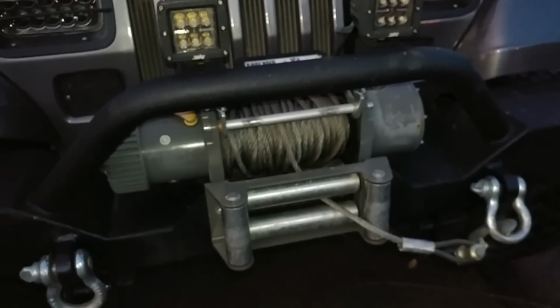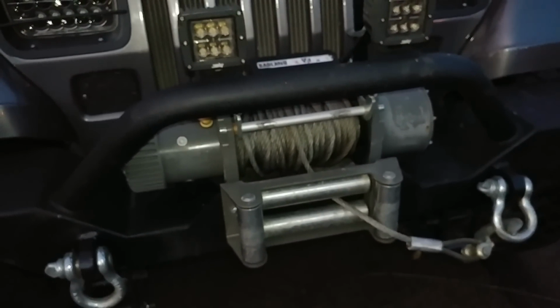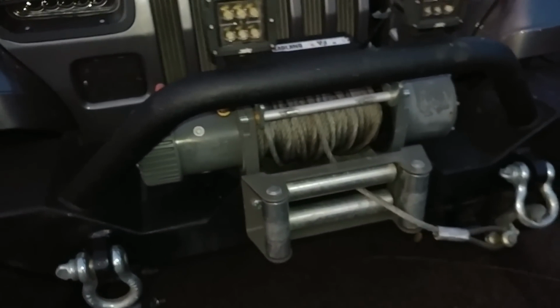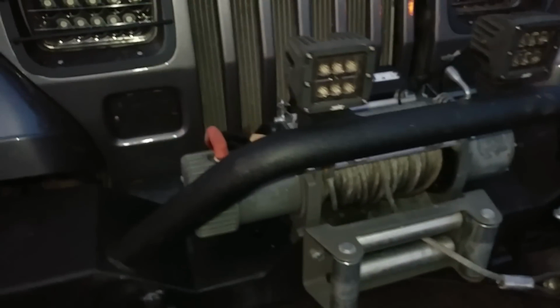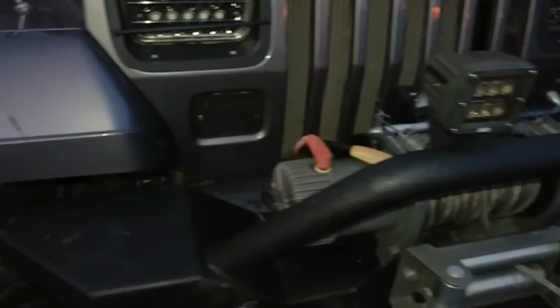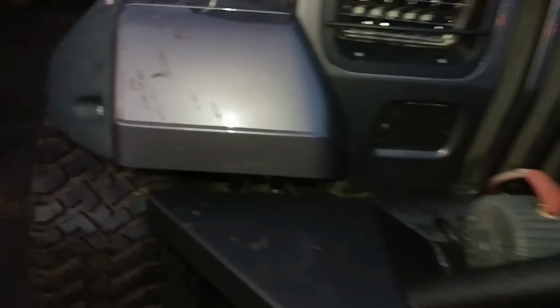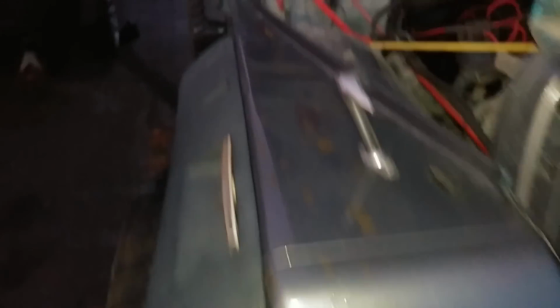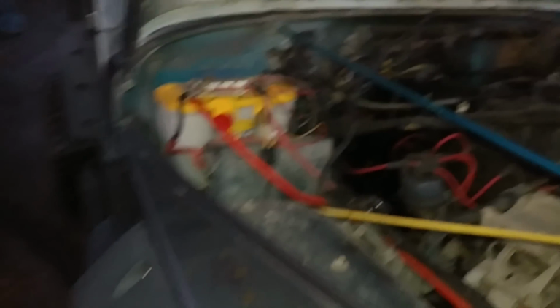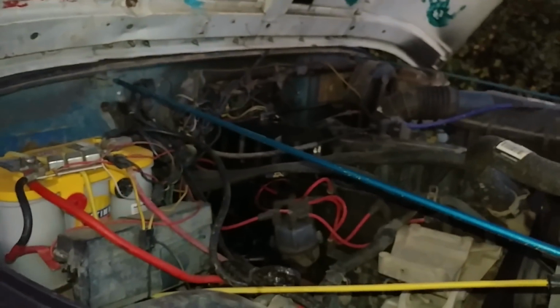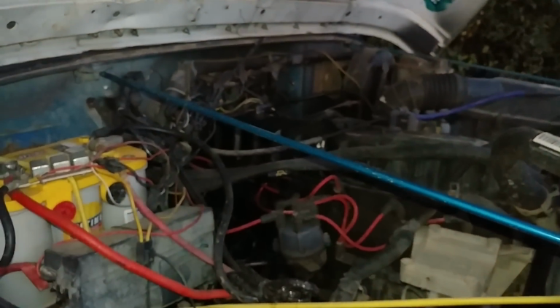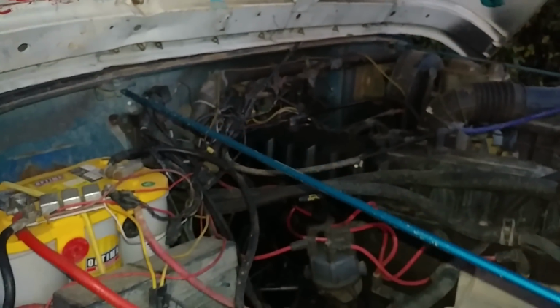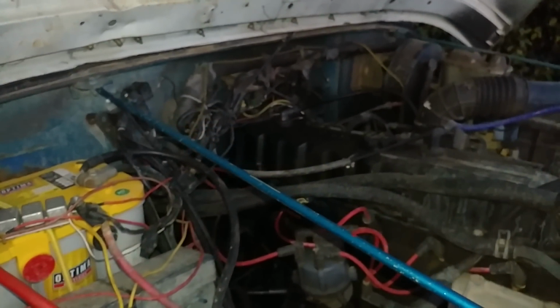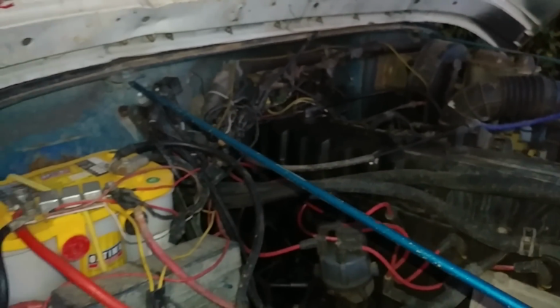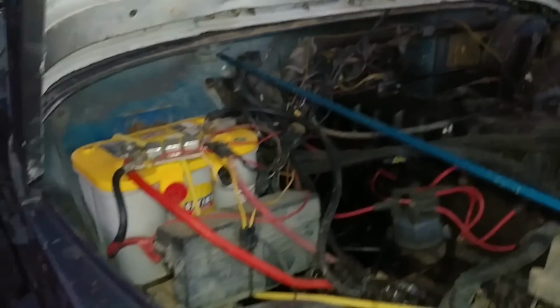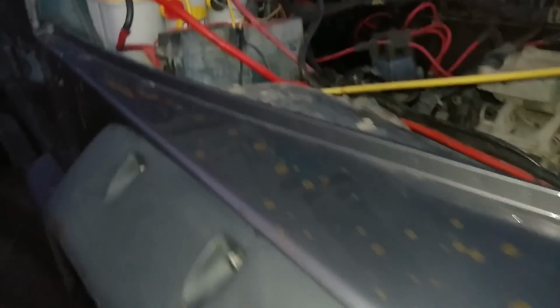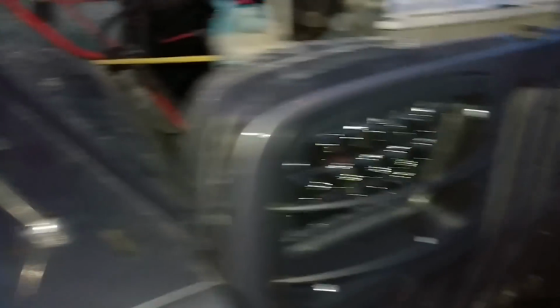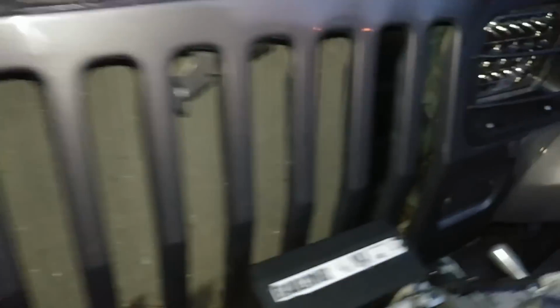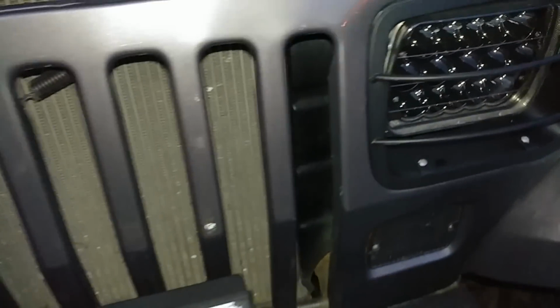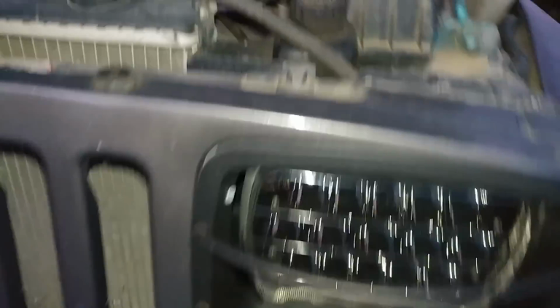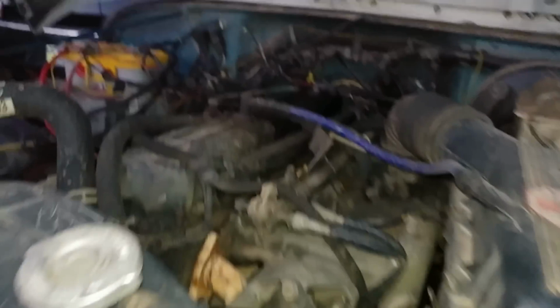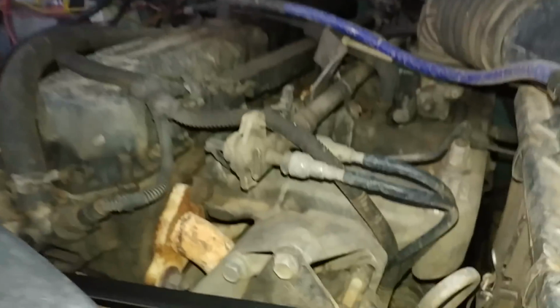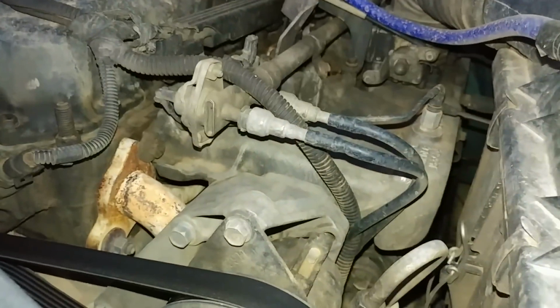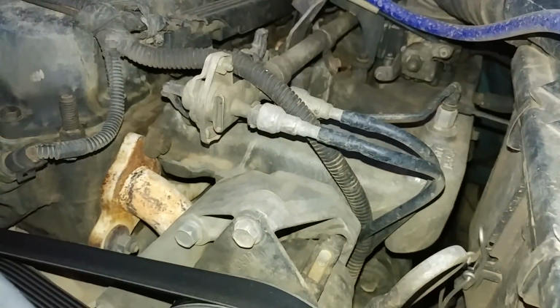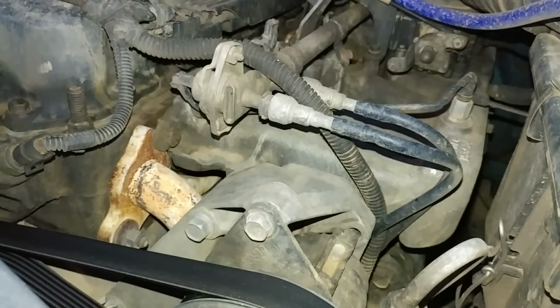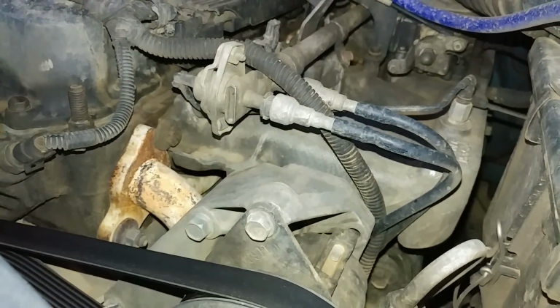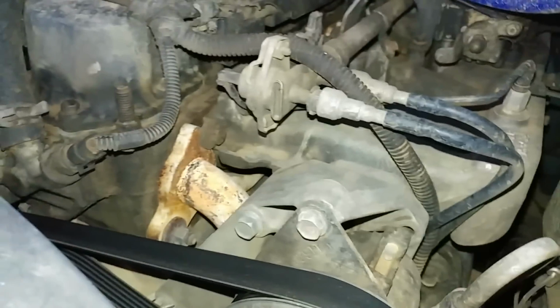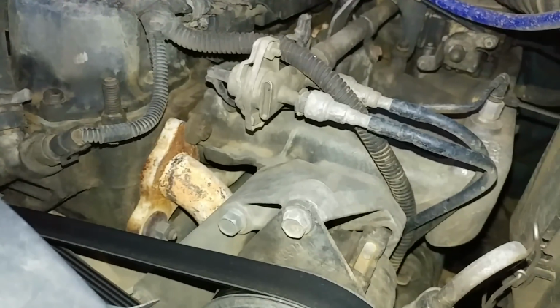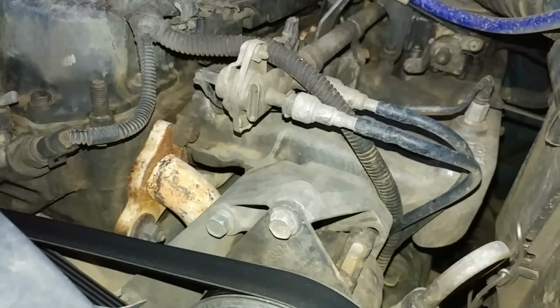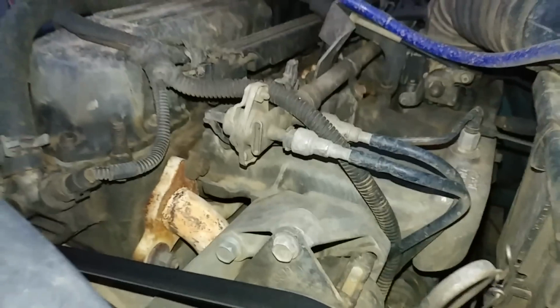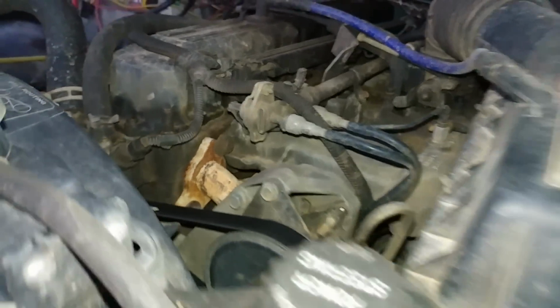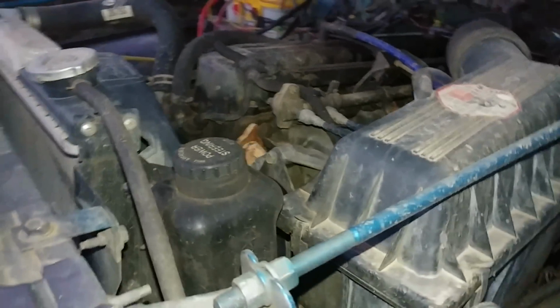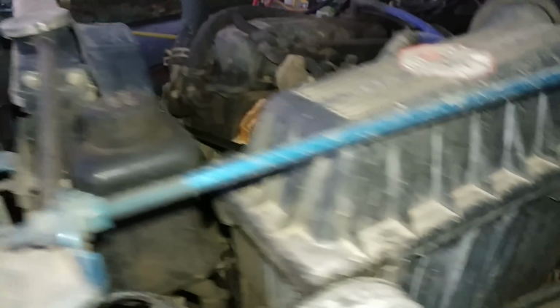It's a little slow but it gets the job done. 4.0 engine, basically stock — it's got an aftermarket header on it, painted white, probably the wrong color, but you can barely see it over there.